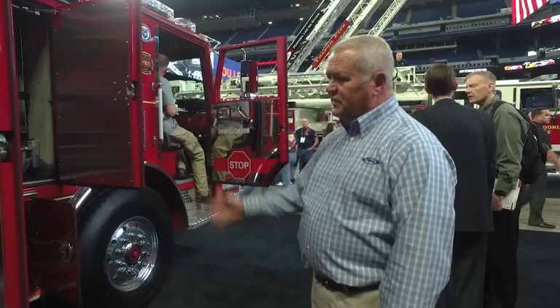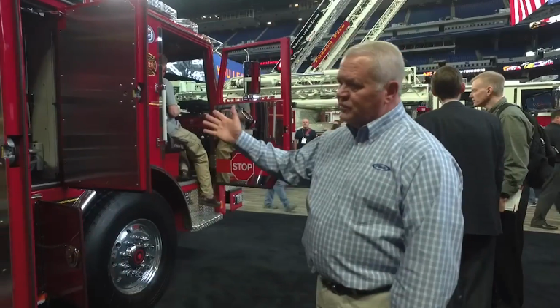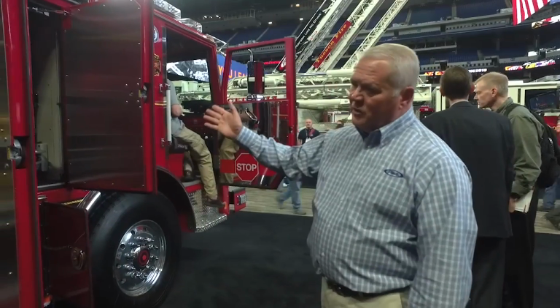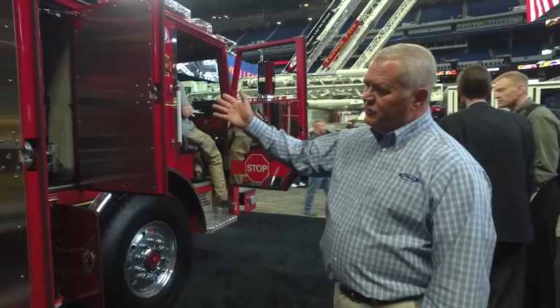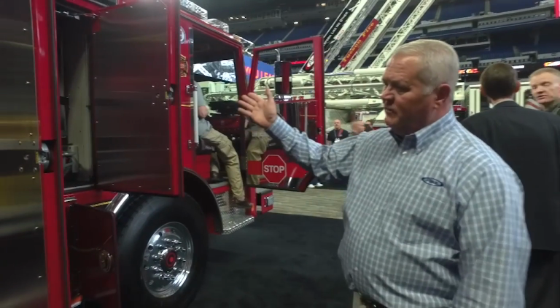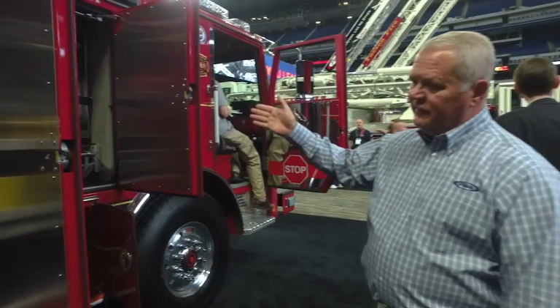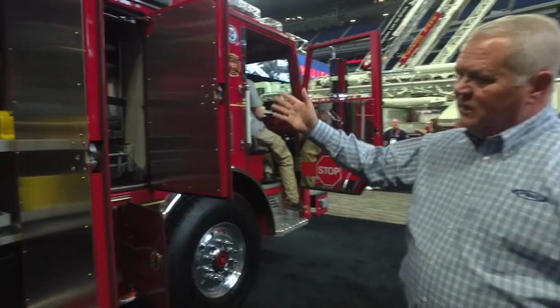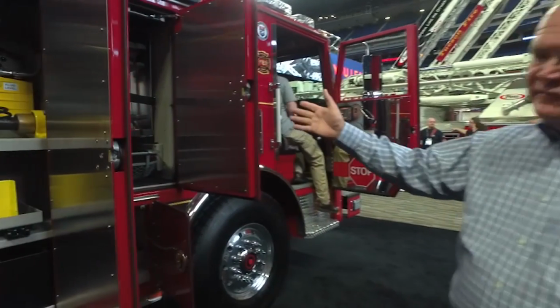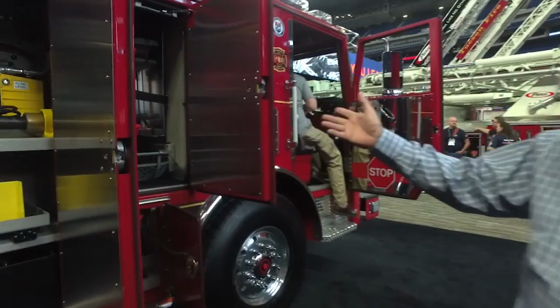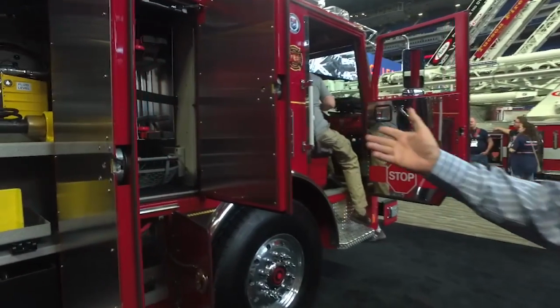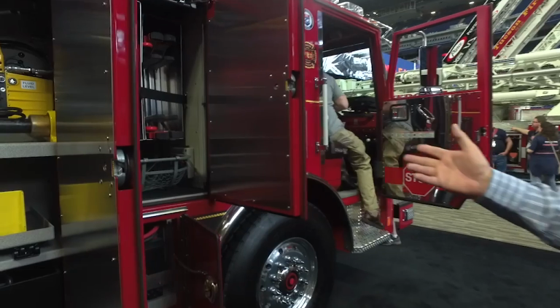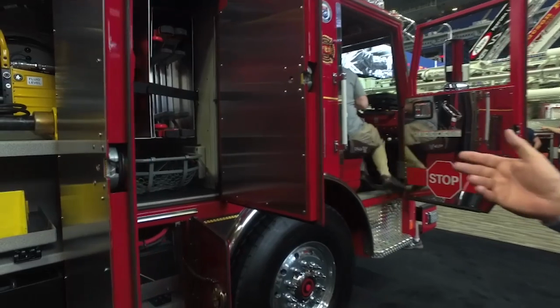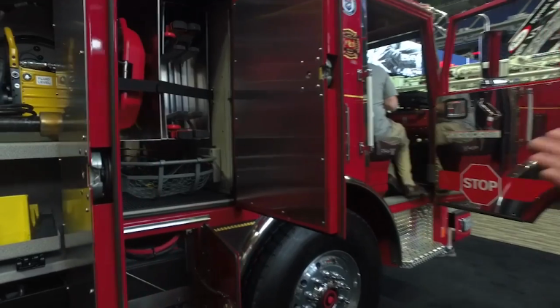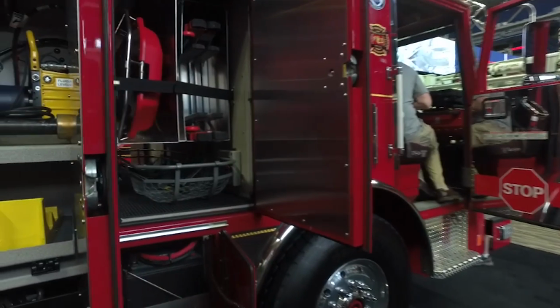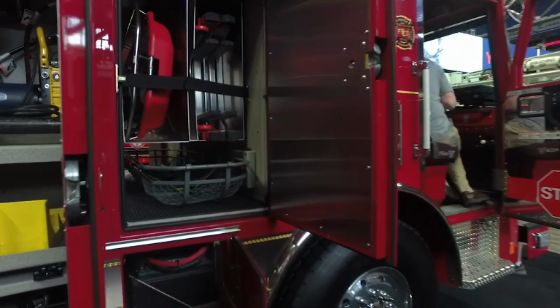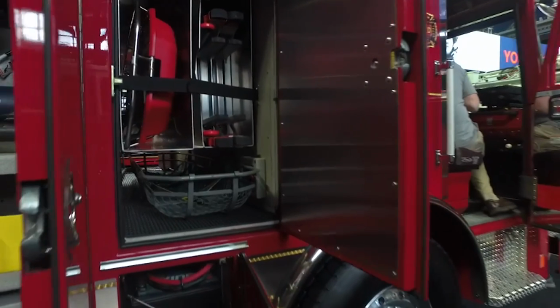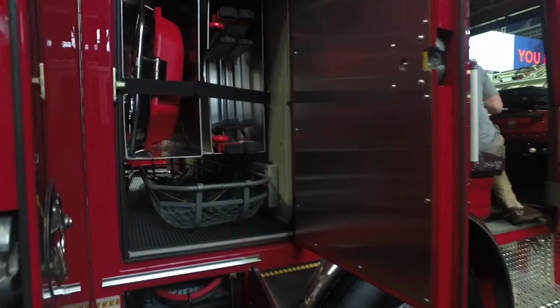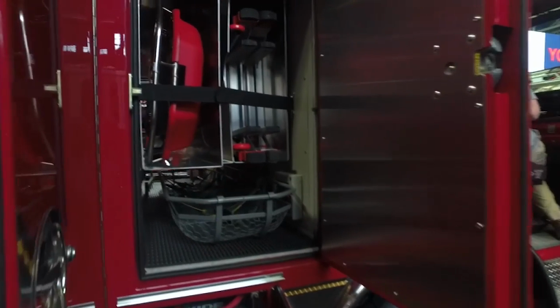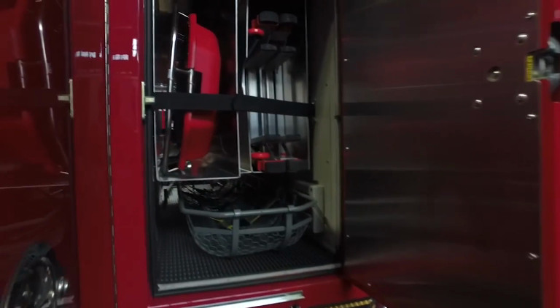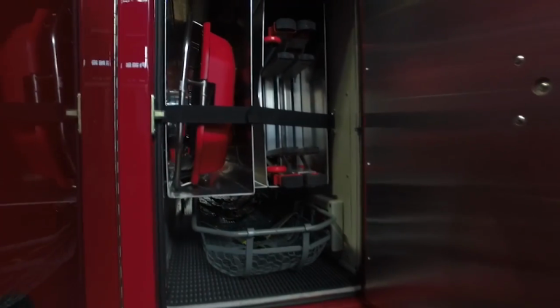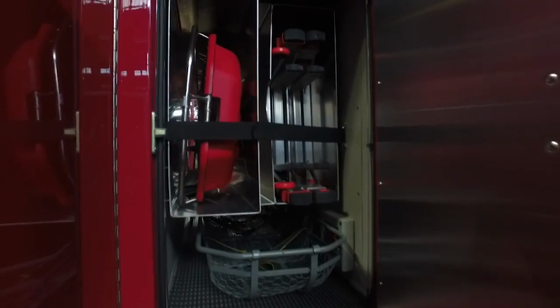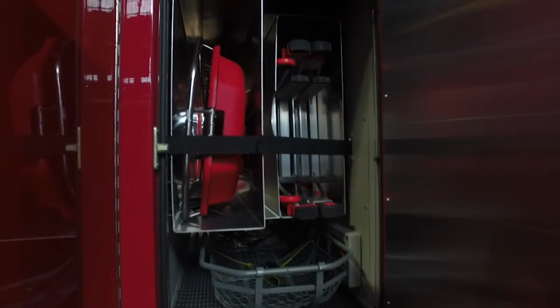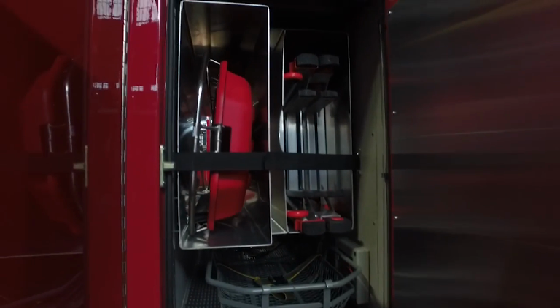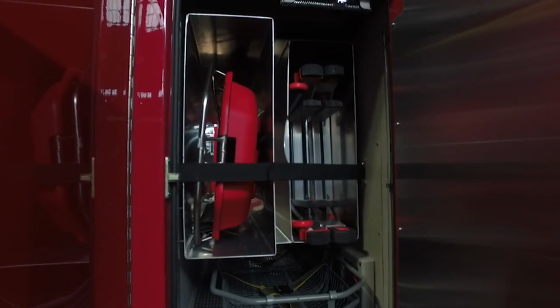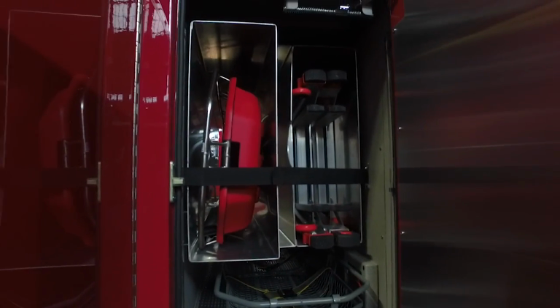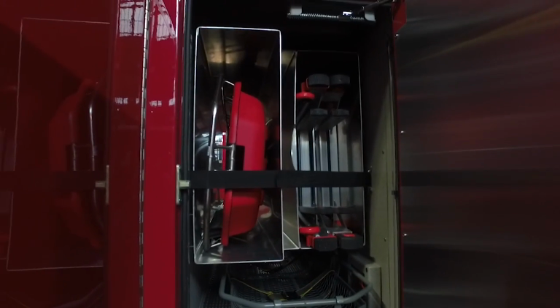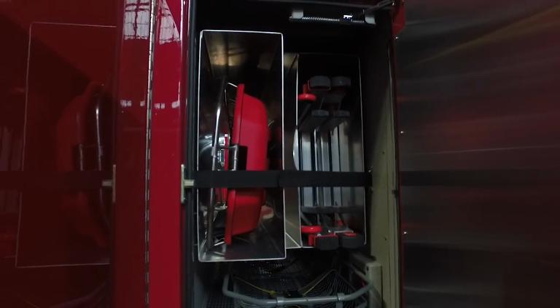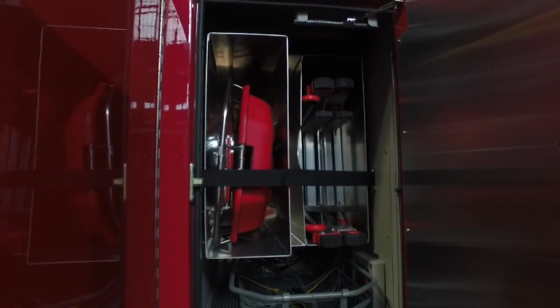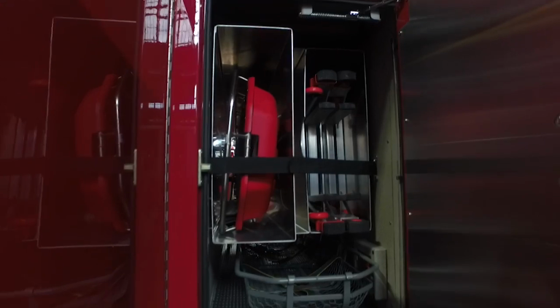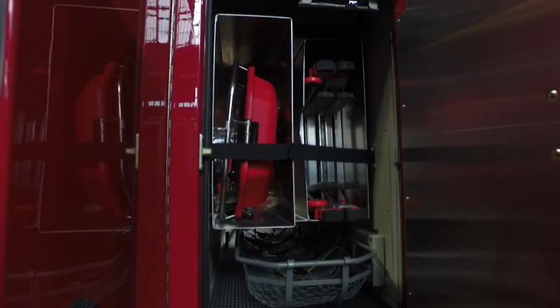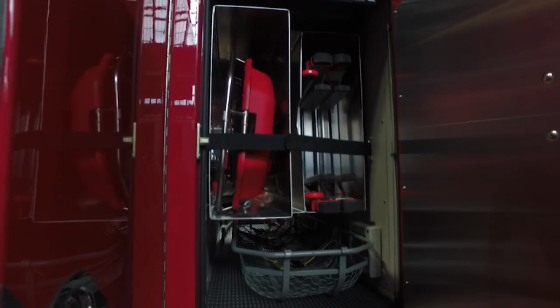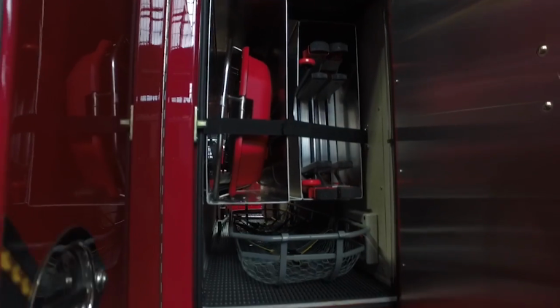In the compartment behind the cab, we have two different types of Stokes baskets — a standard Stokes and one for confined space. They also carry a little giant ladder in that compartment.